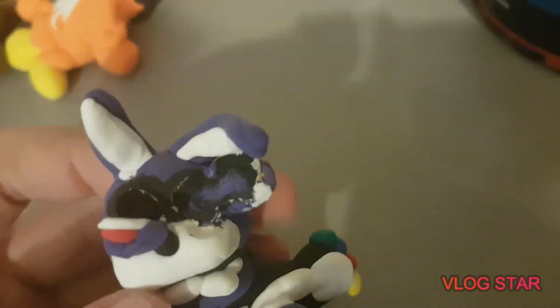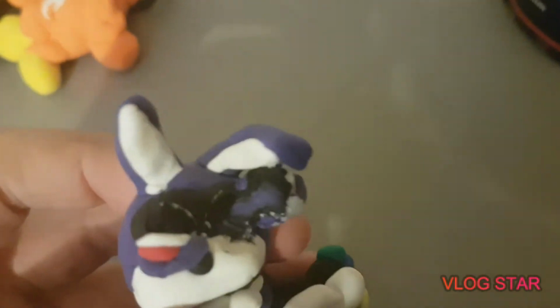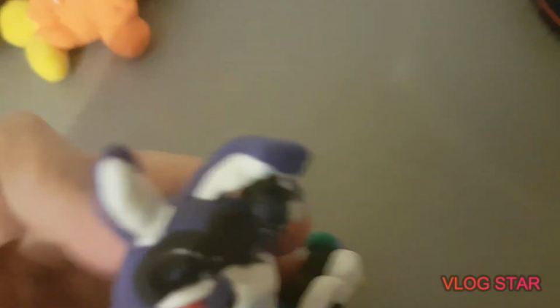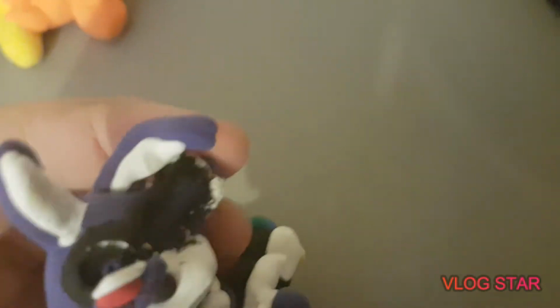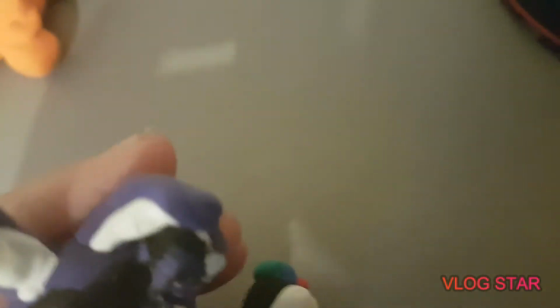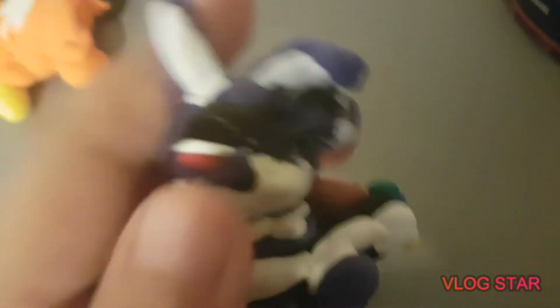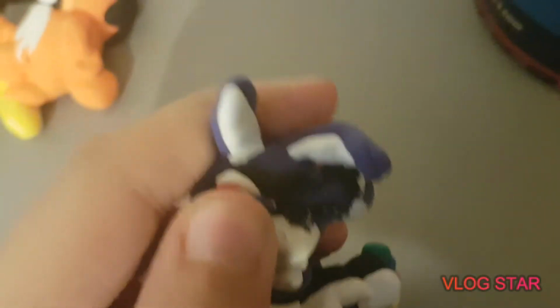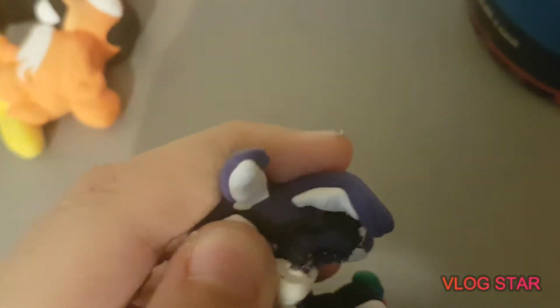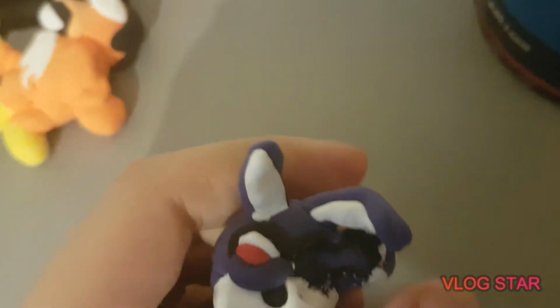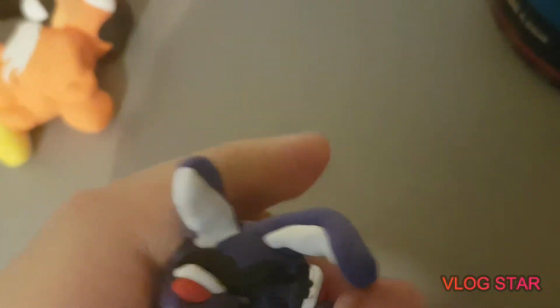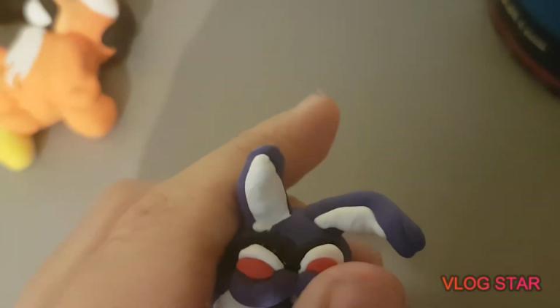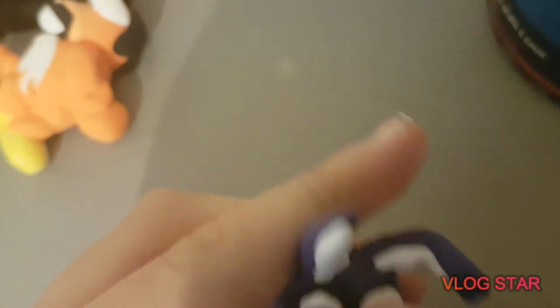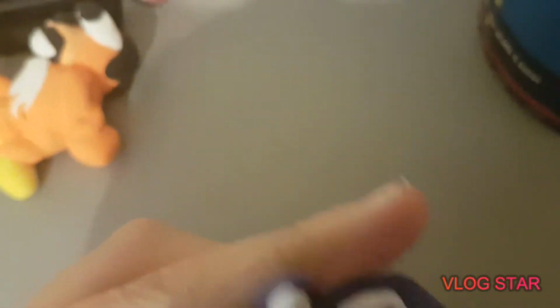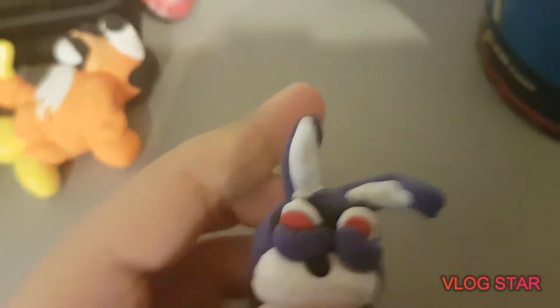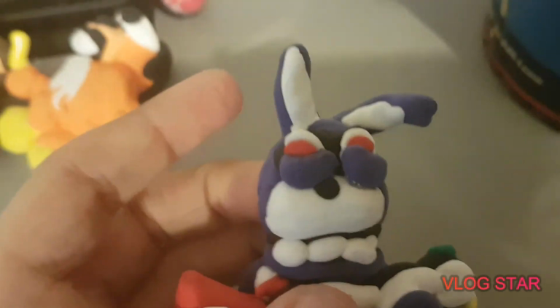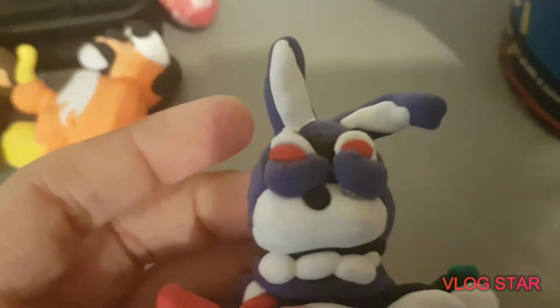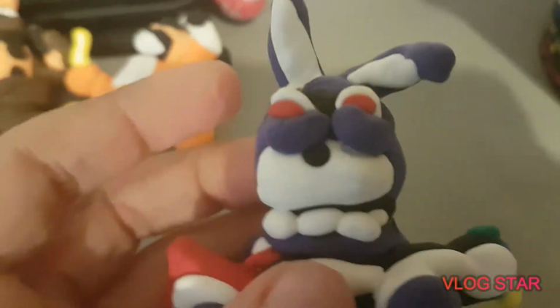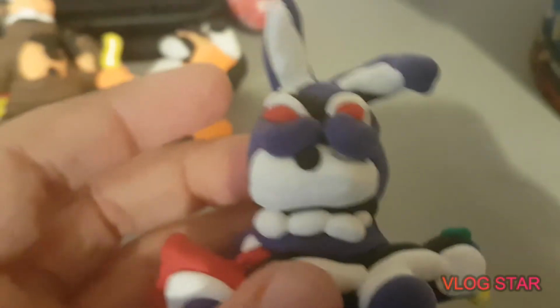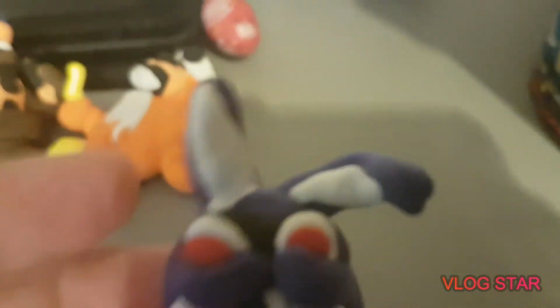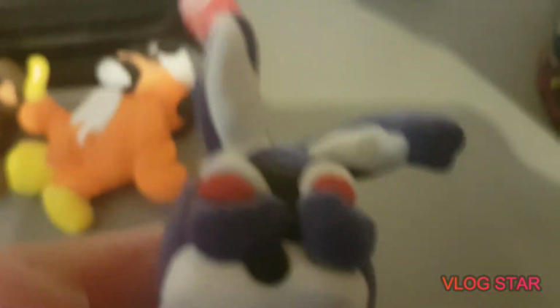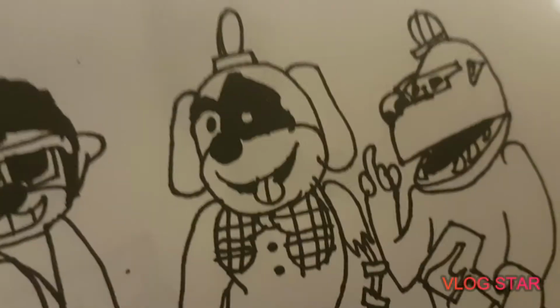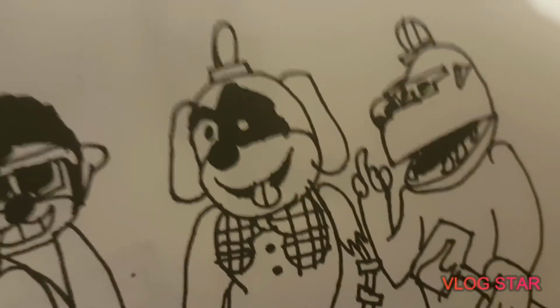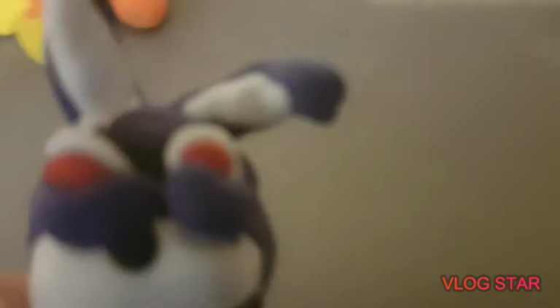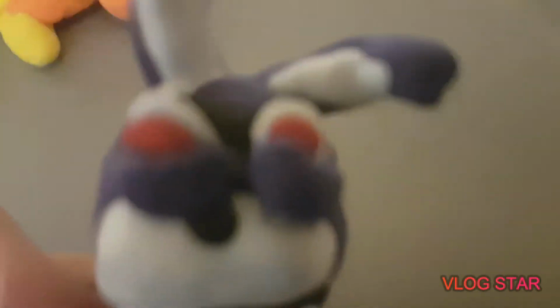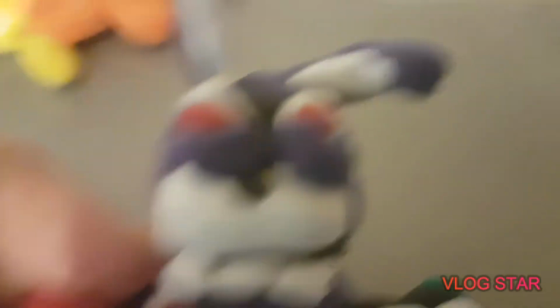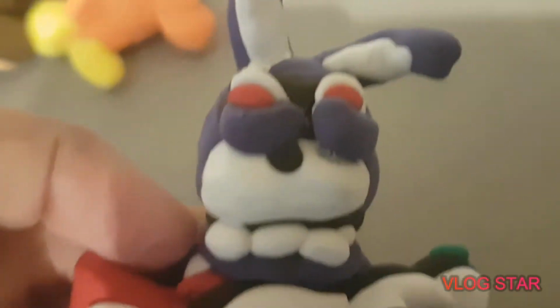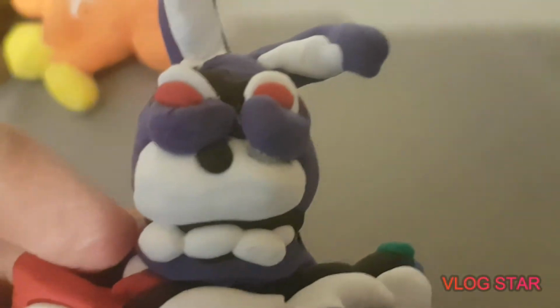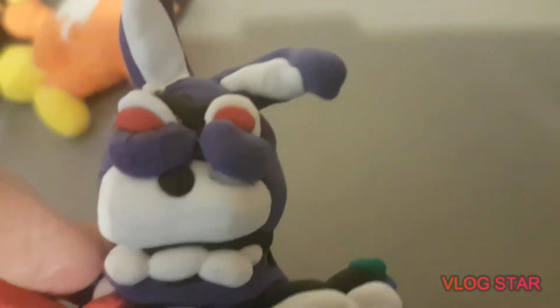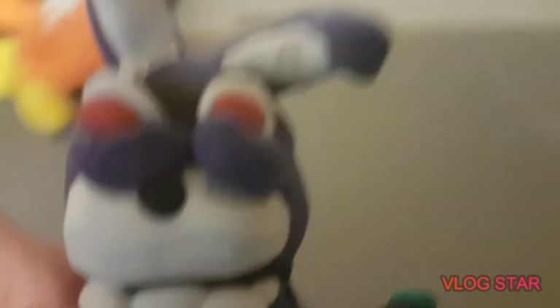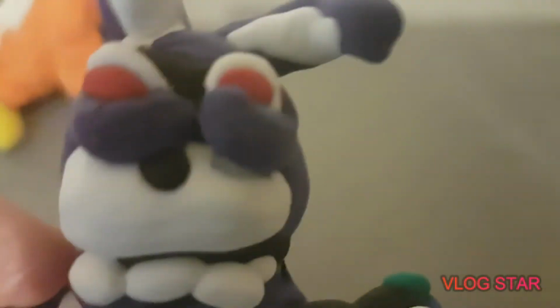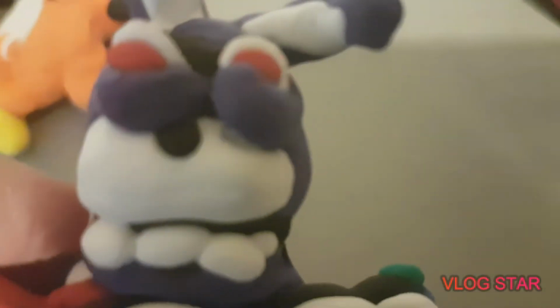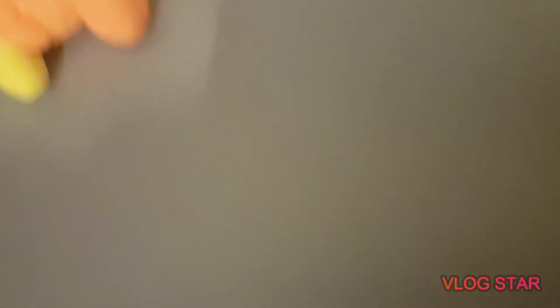So his eyes will somehow come off. It's like in the Banana Splits movie where Fleedal's eyes come off — I'll show you like that. So yeah, he's a good boy and on to the next one.